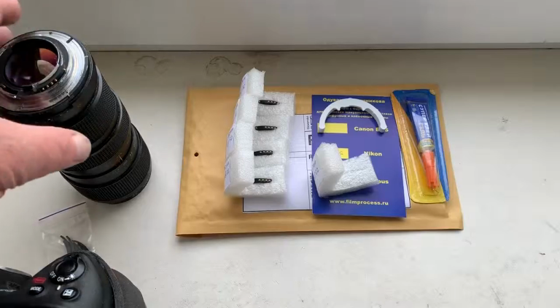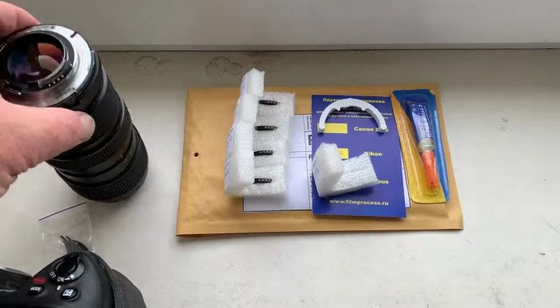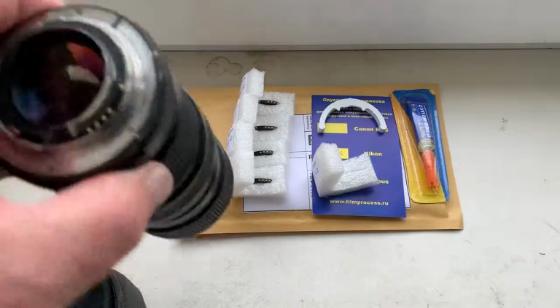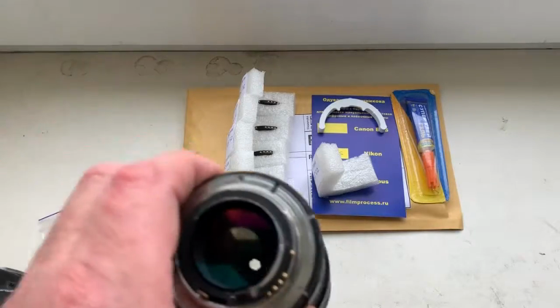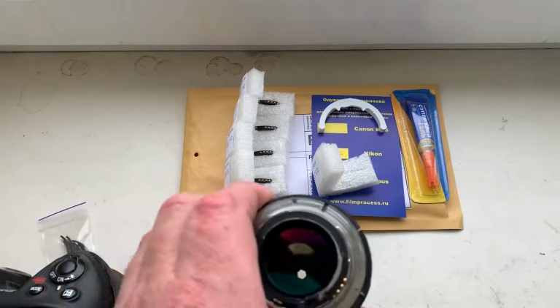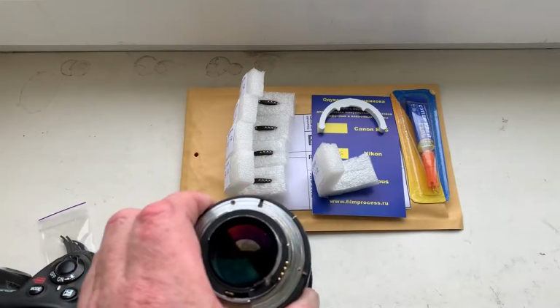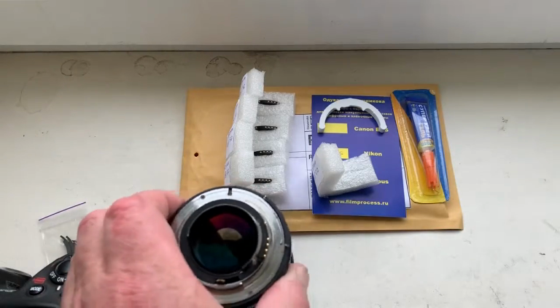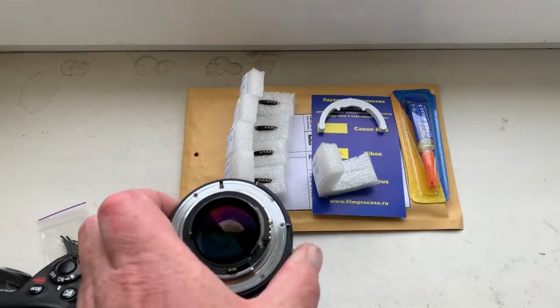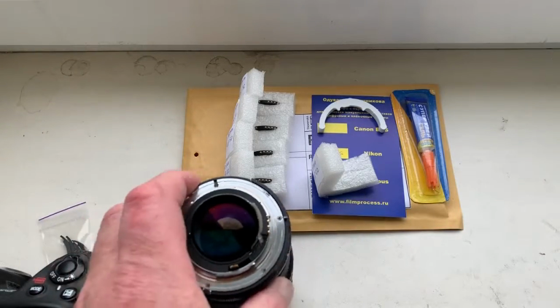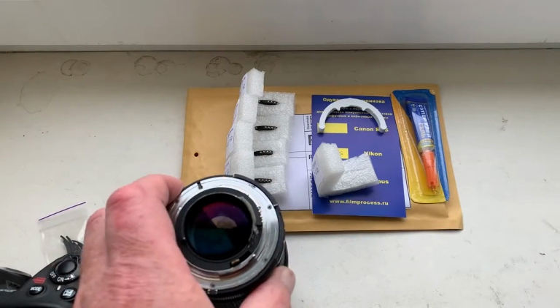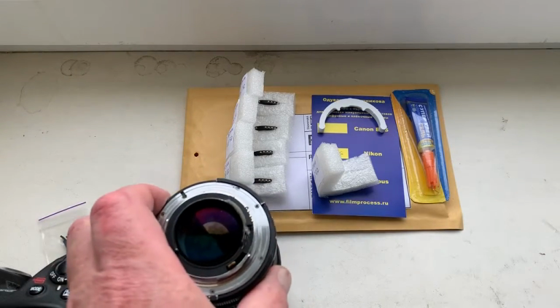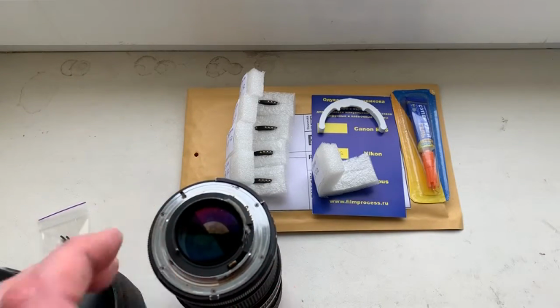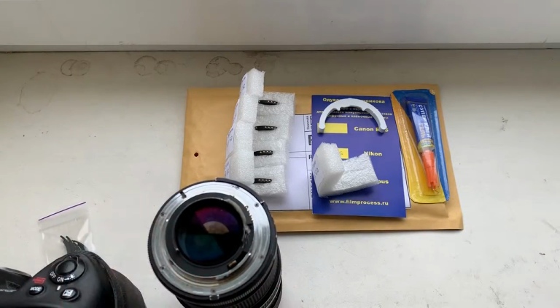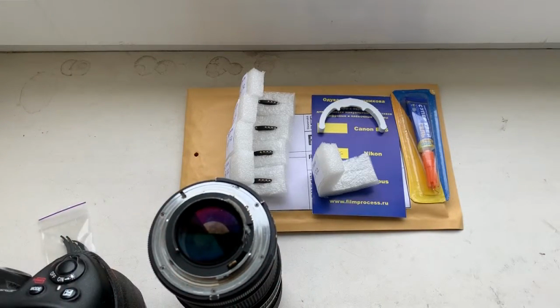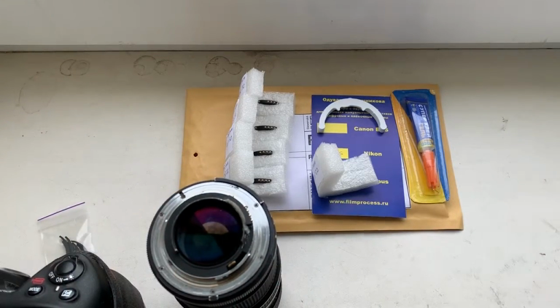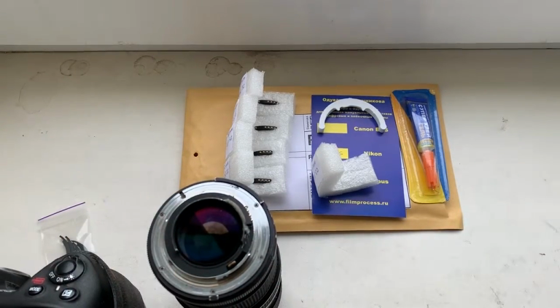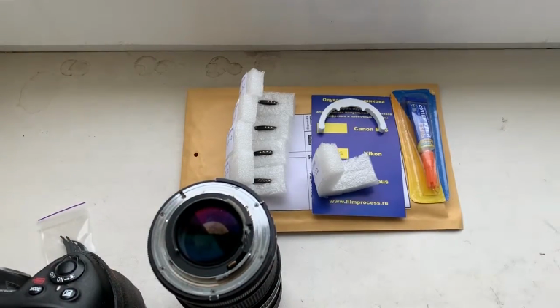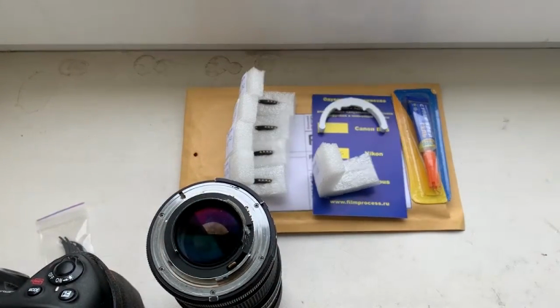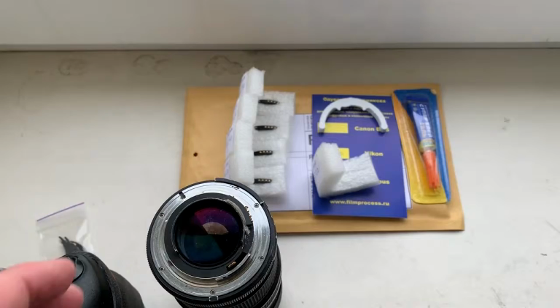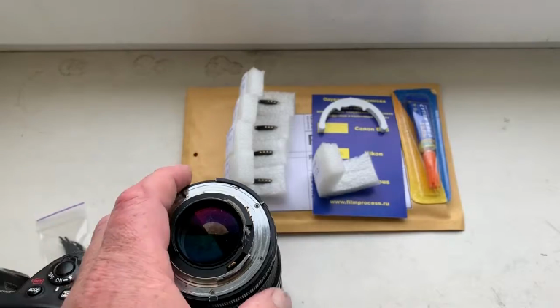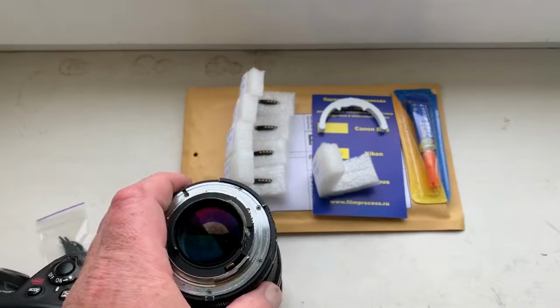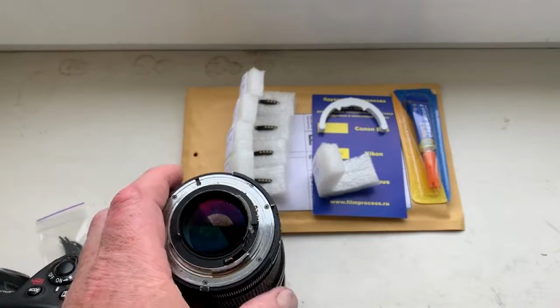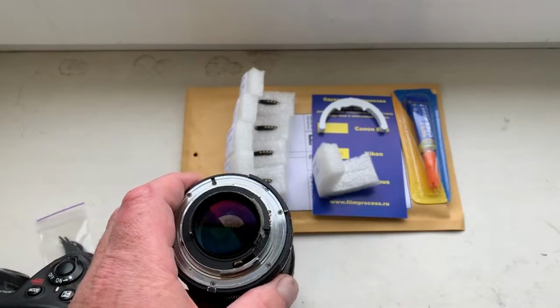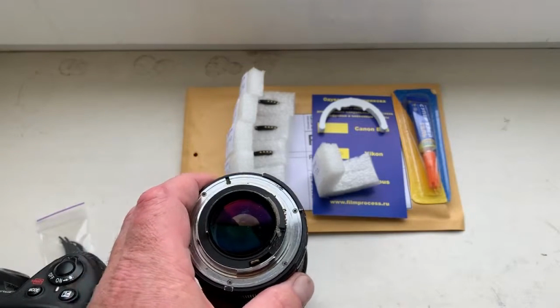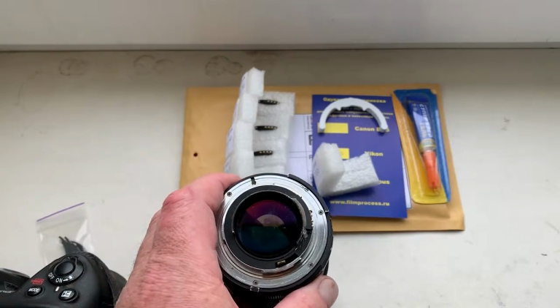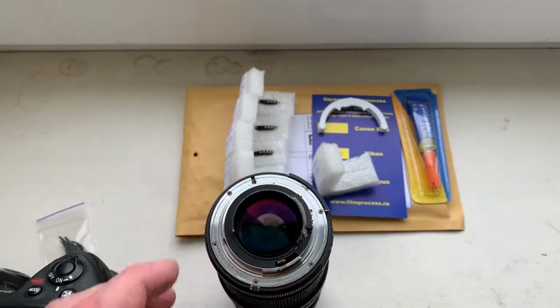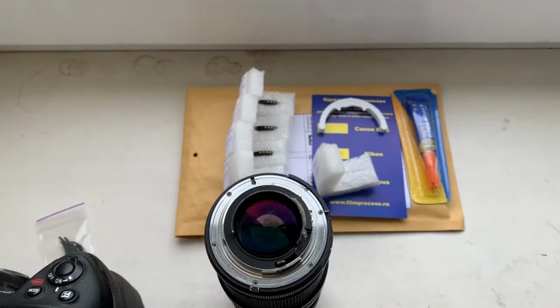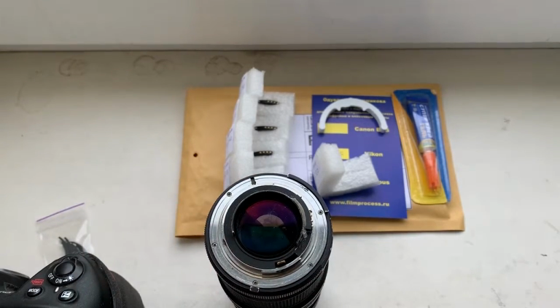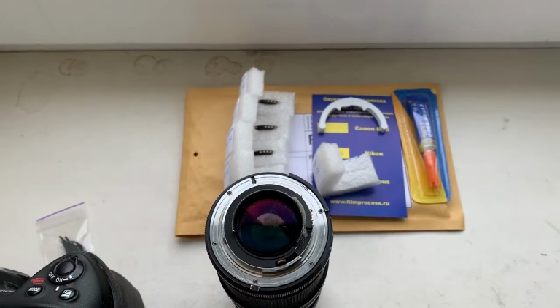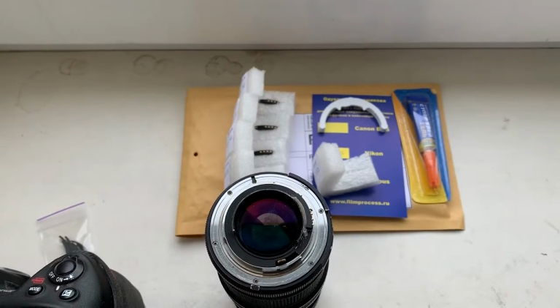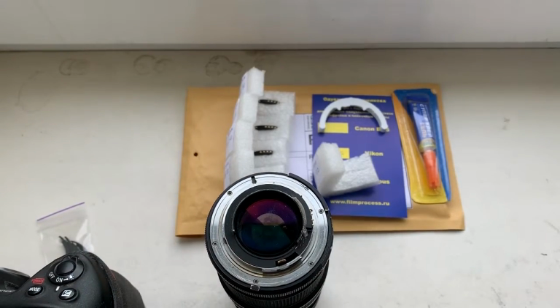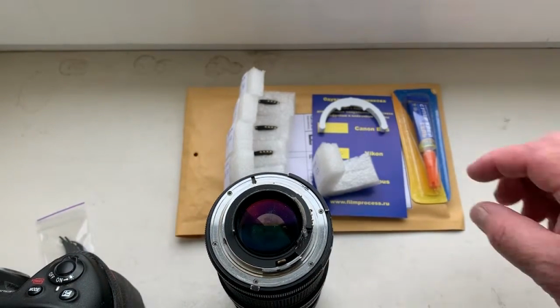Hello, Samuel. This video is about your chips. I pre-programmed all chips for your lens.